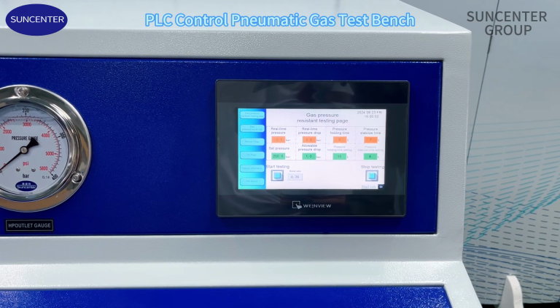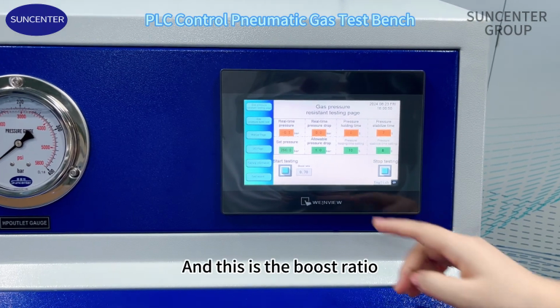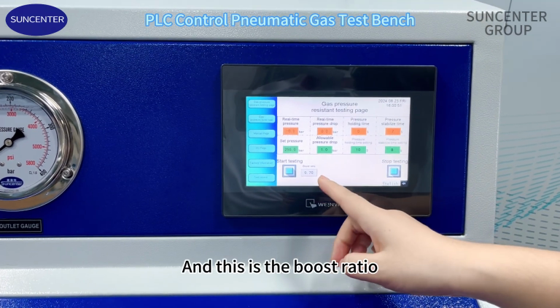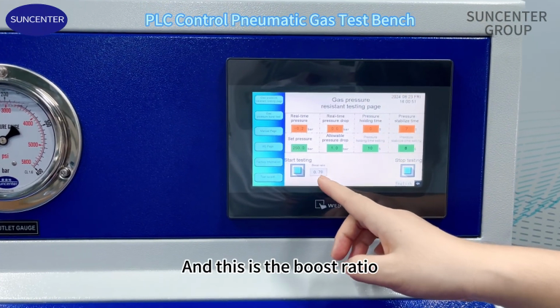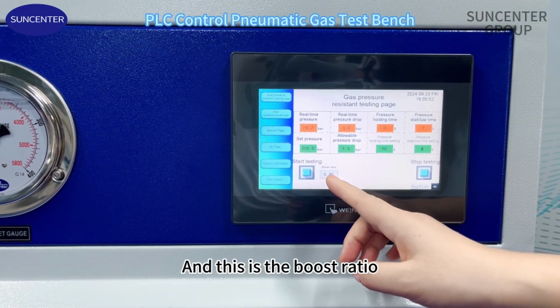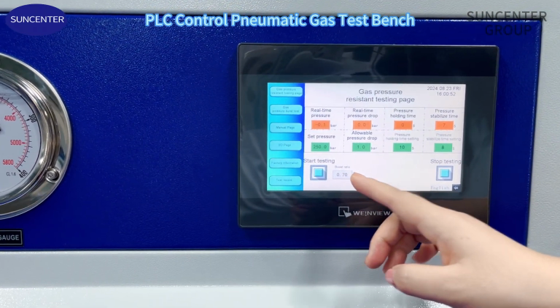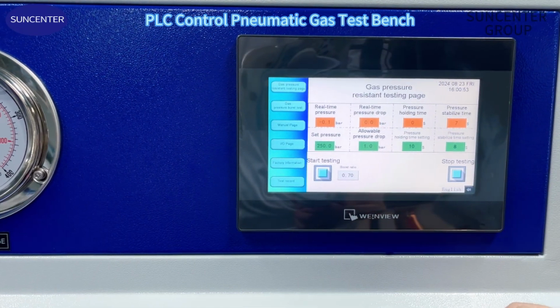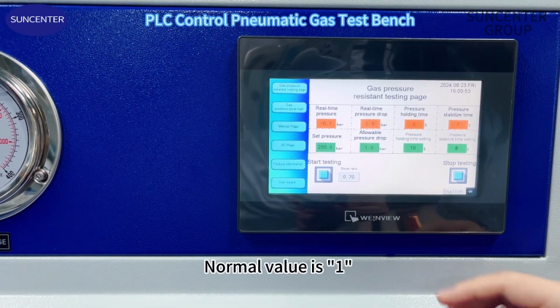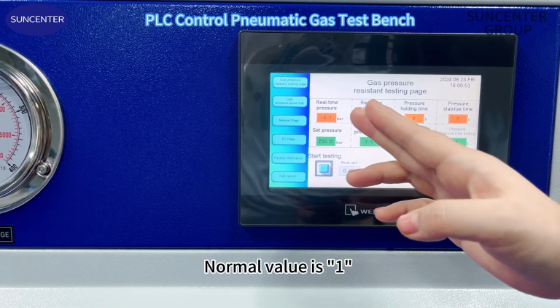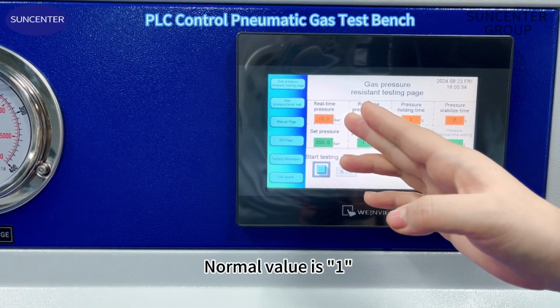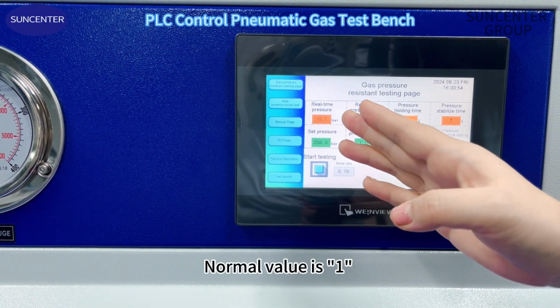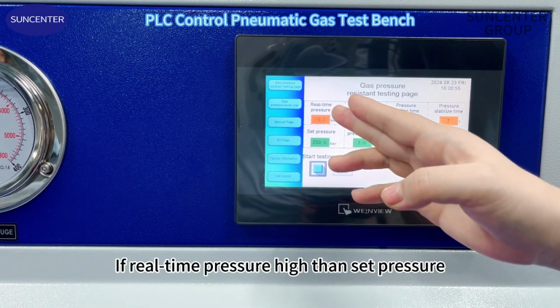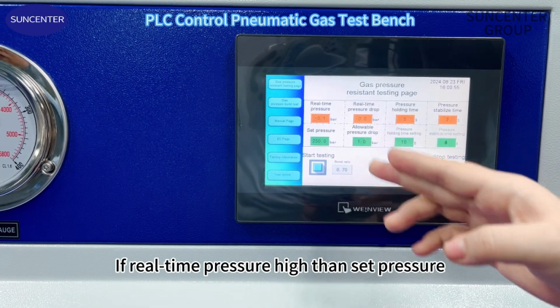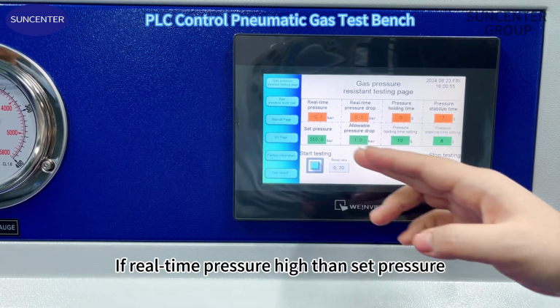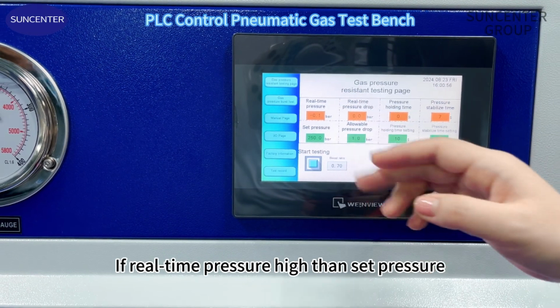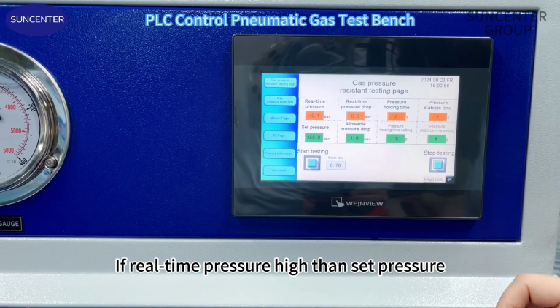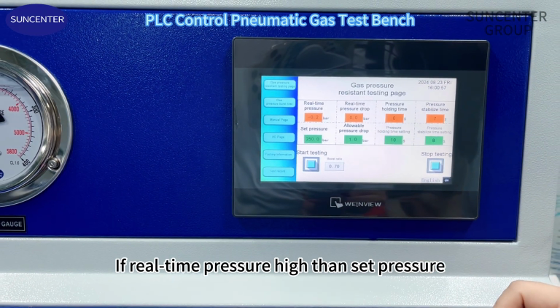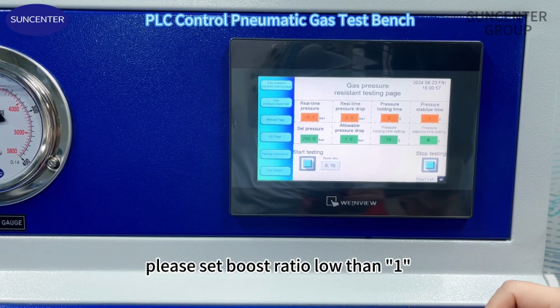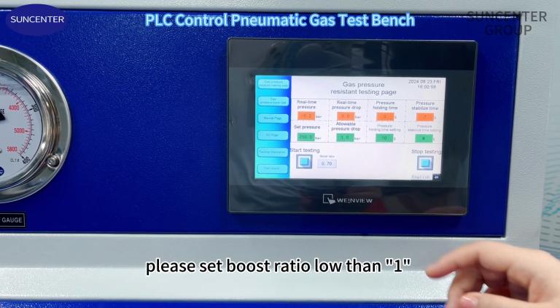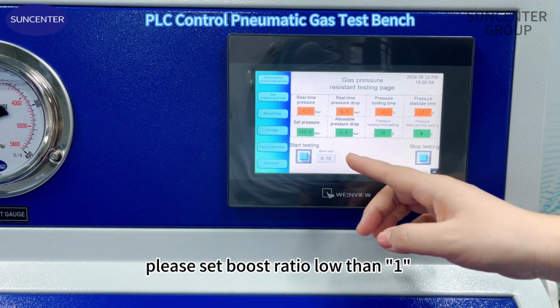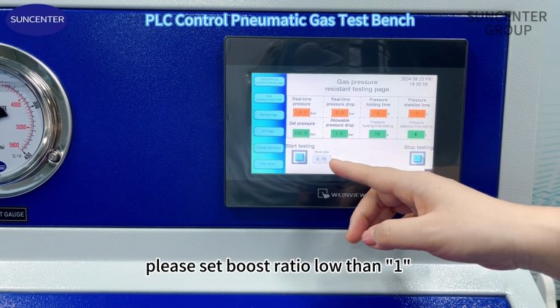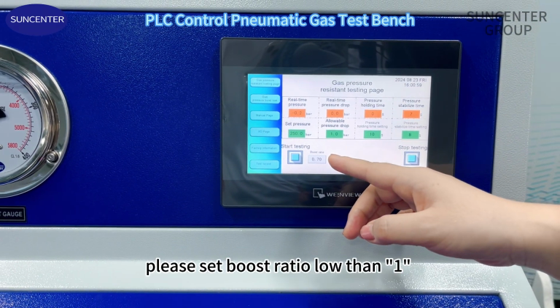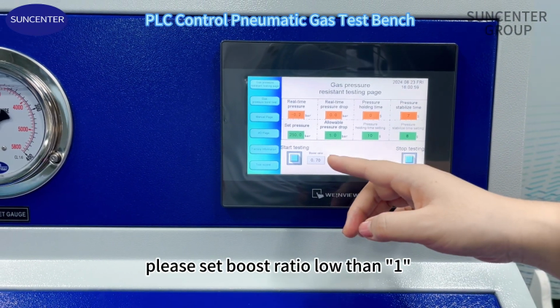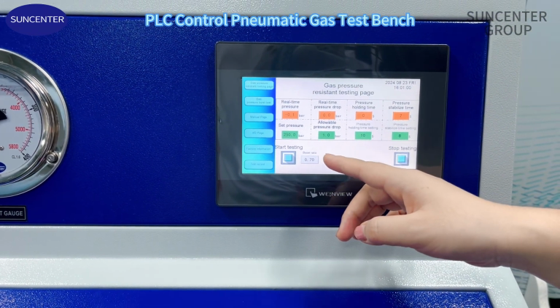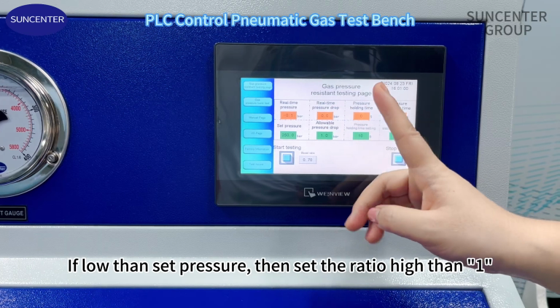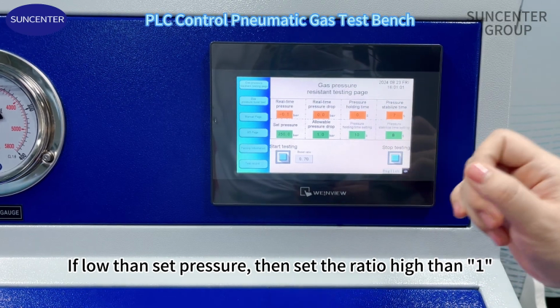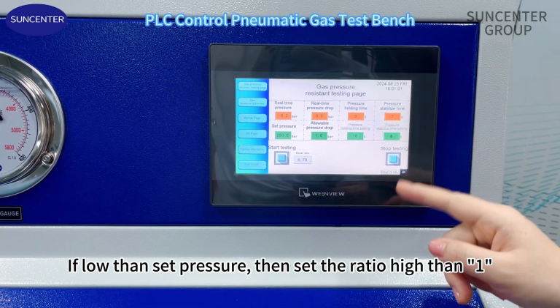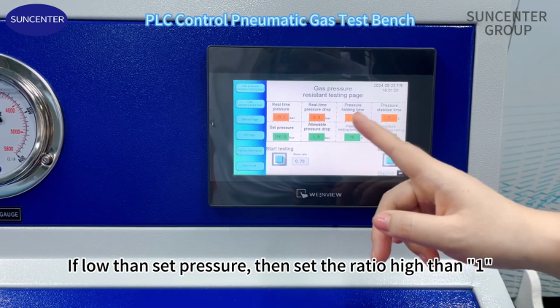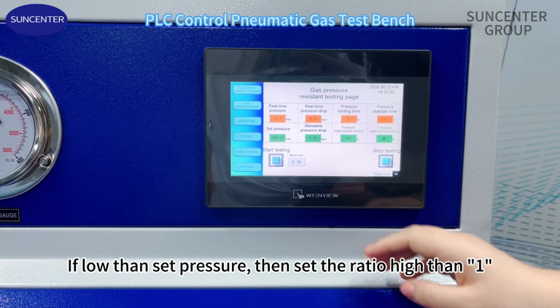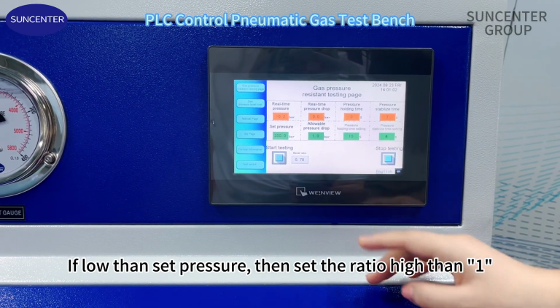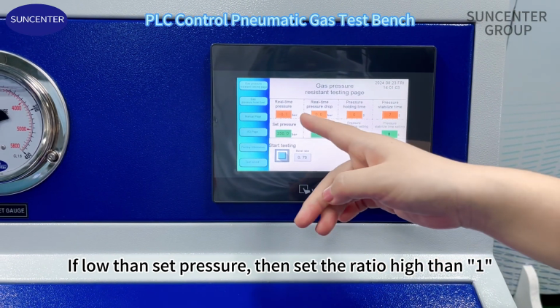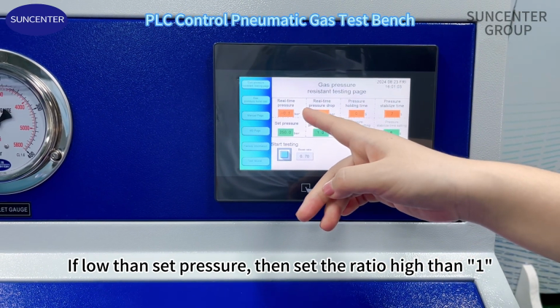This is the boost ratio. Normal value is 1. If real time pressure is higher than set pressure, please set the boost ratio lower than 1. If lower than set pressure, then set the ratio higher than 1.